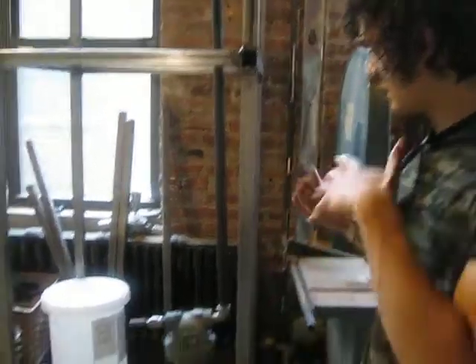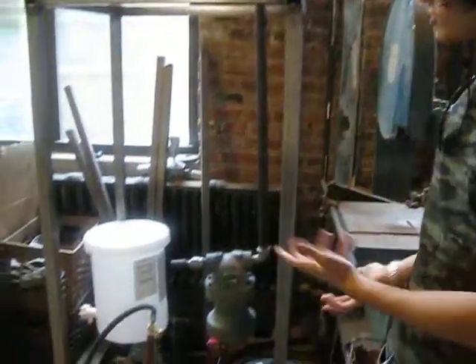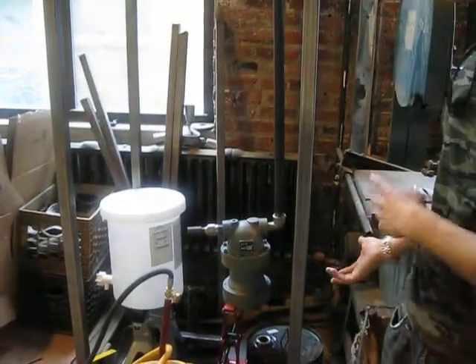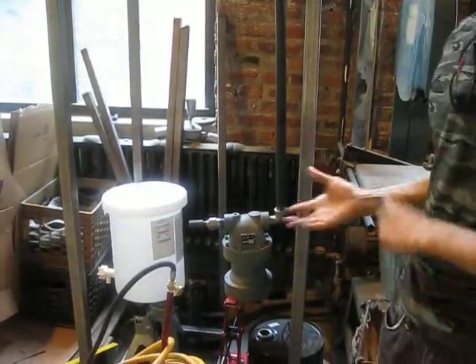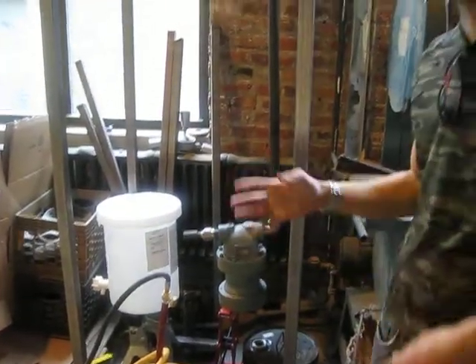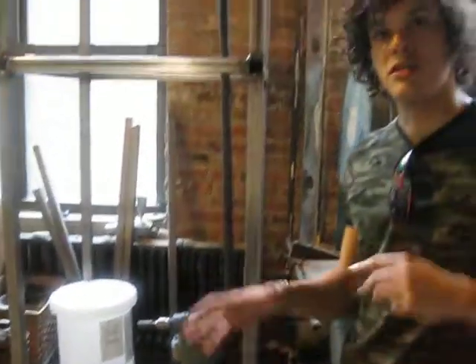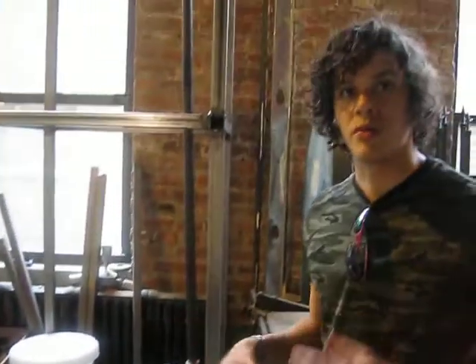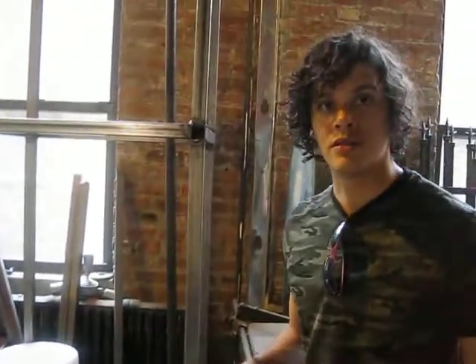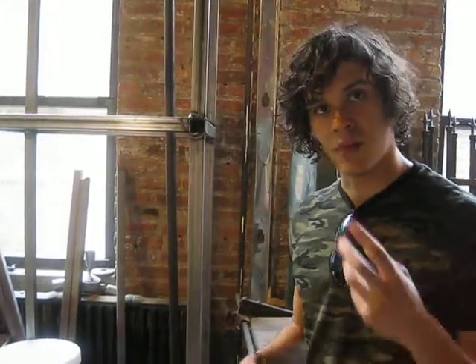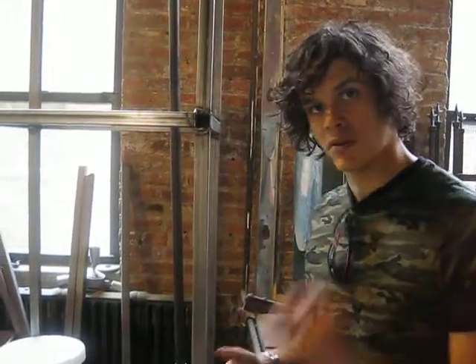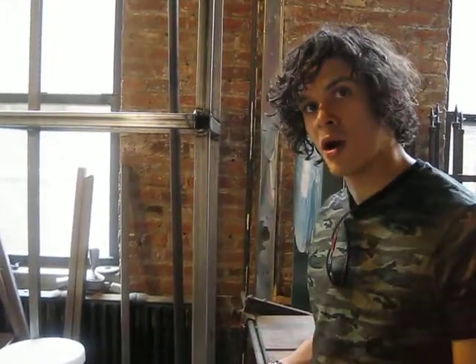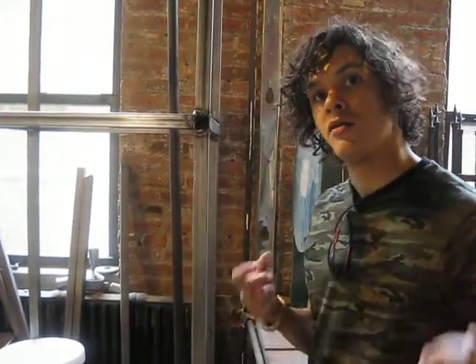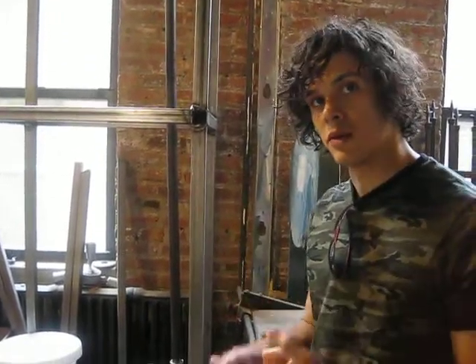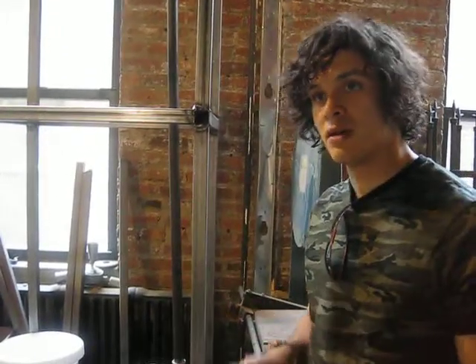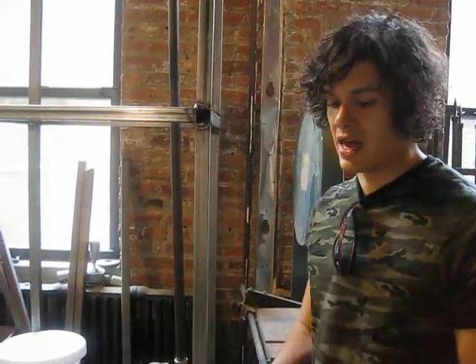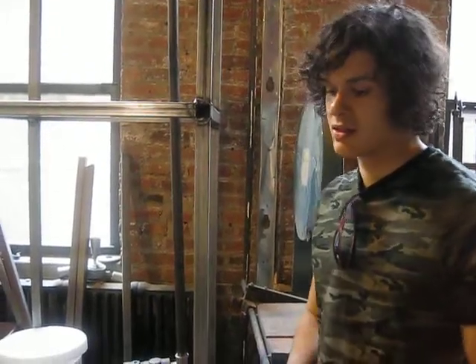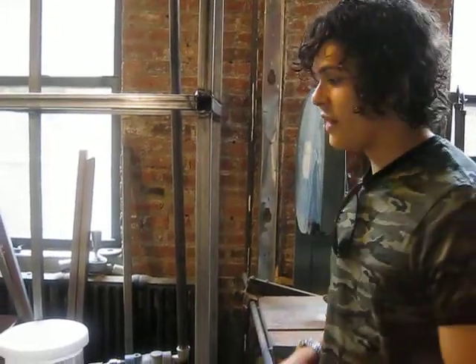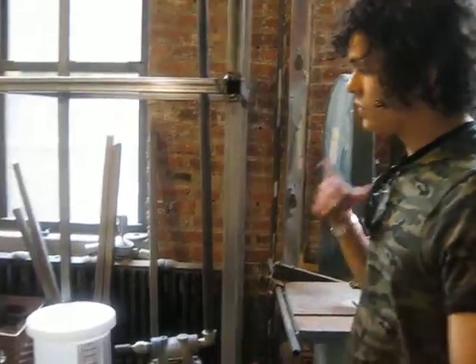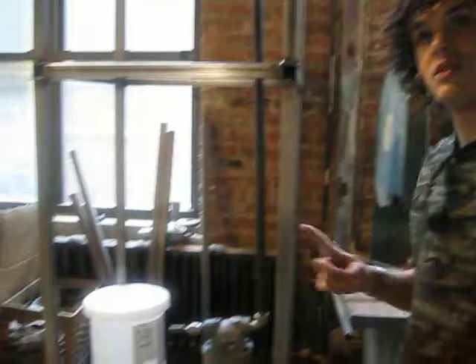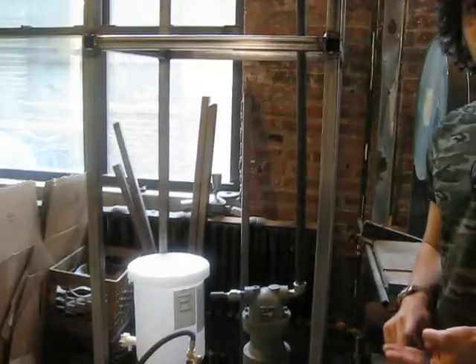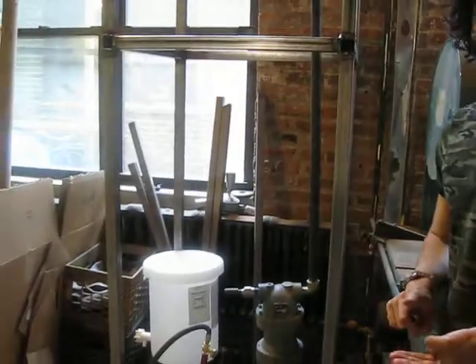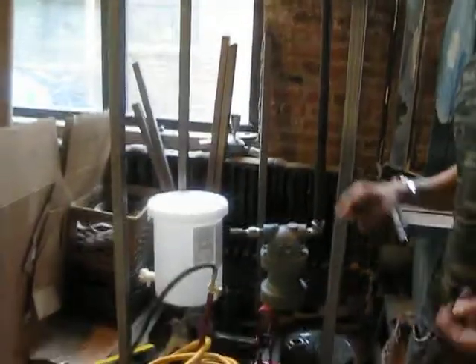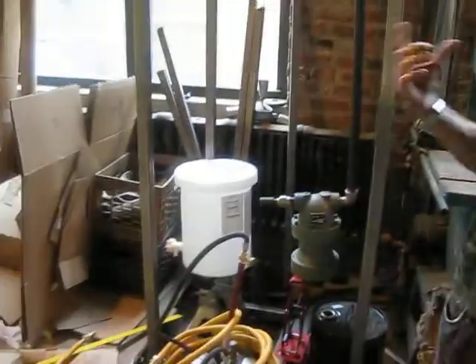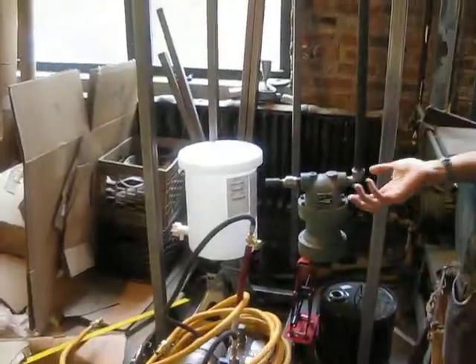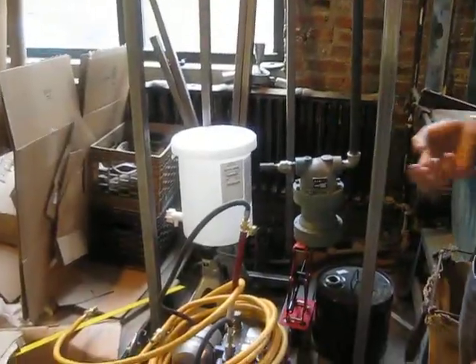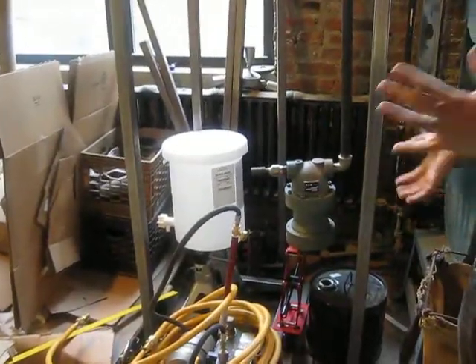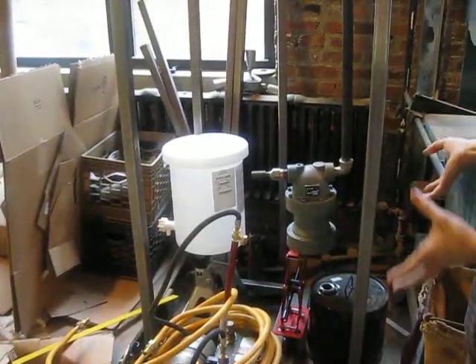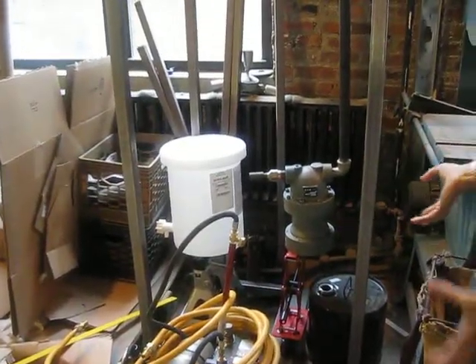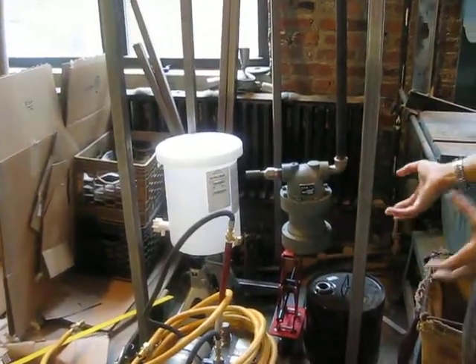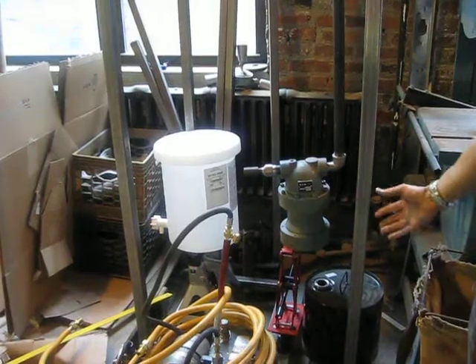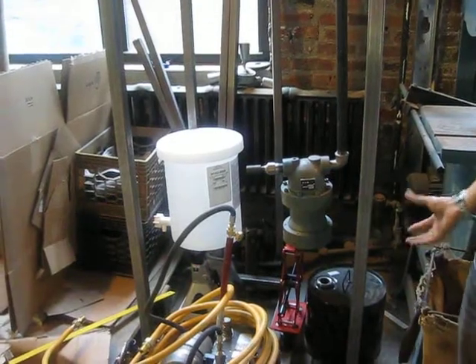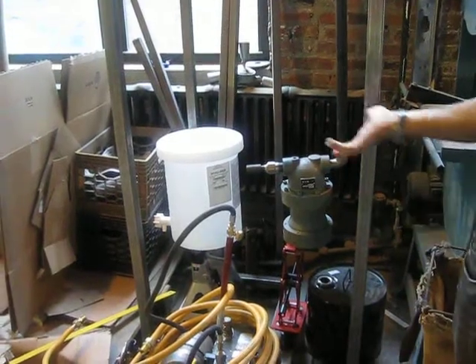Our technology then separates out all the individual components. We separate out the char from the liquid from the gas. And then we rapidly cool that liquid and generate the fuel. Basically, our unit is like a big distillery, effectively.